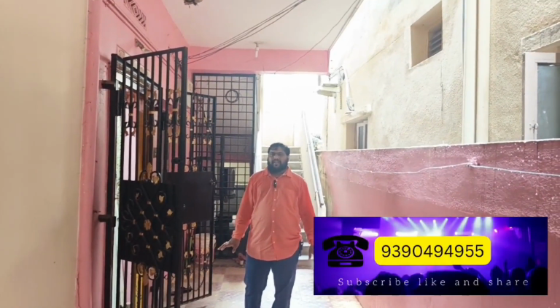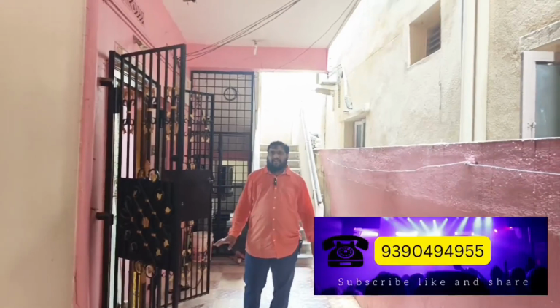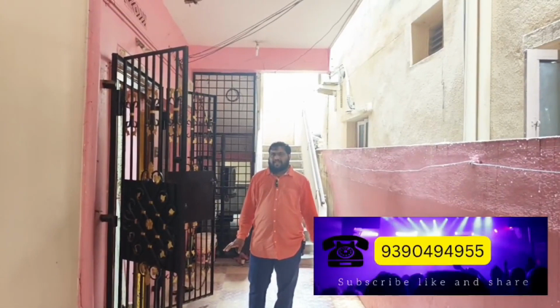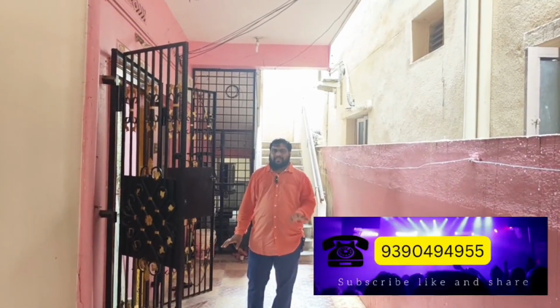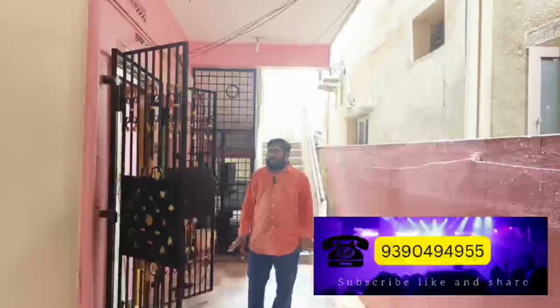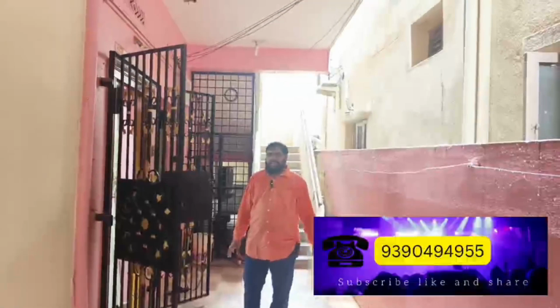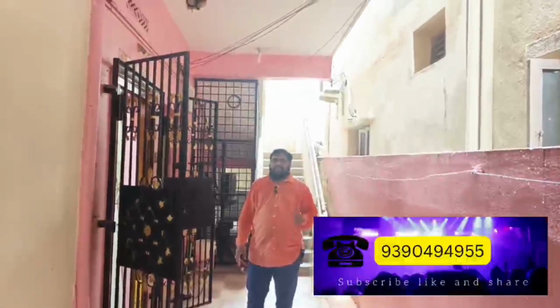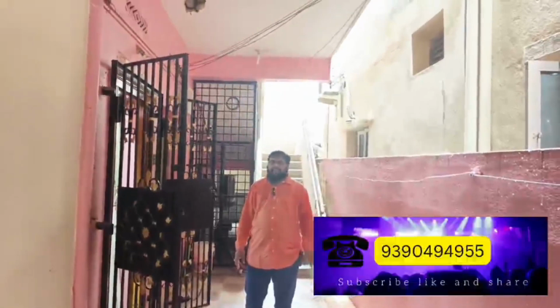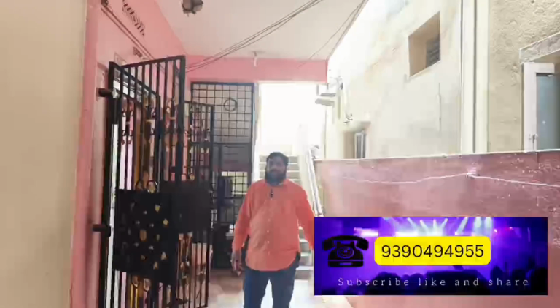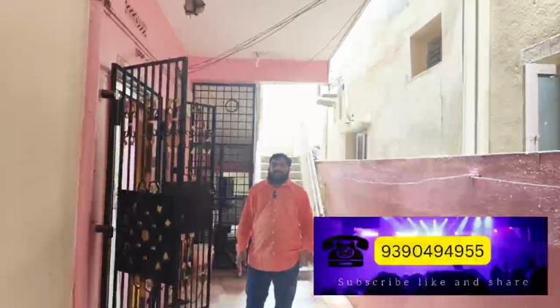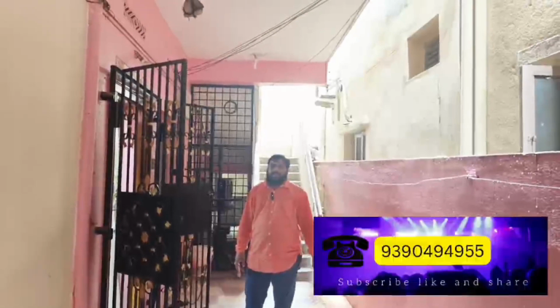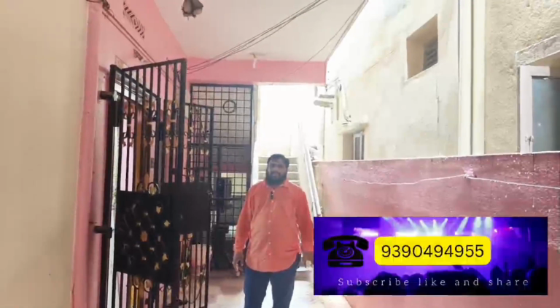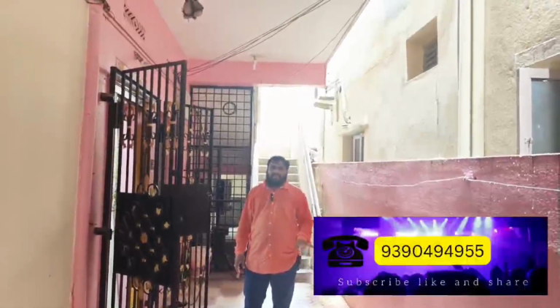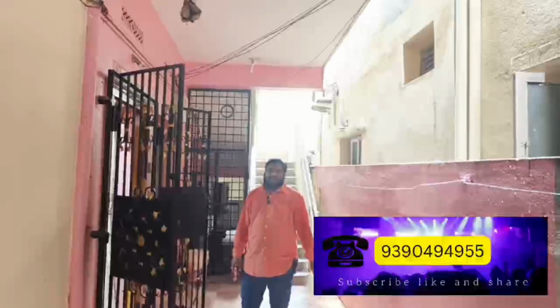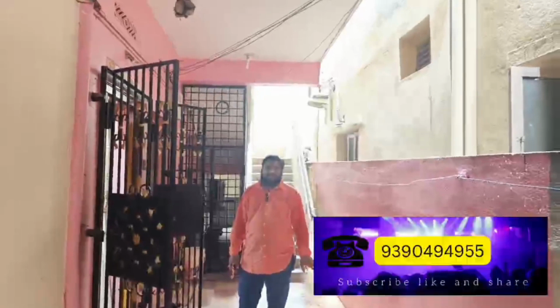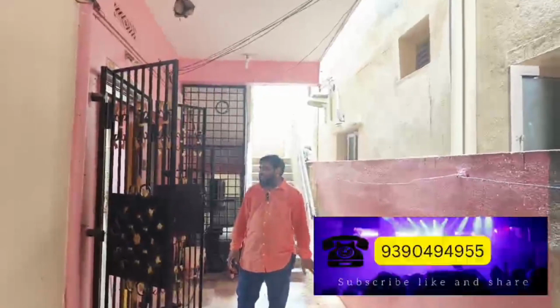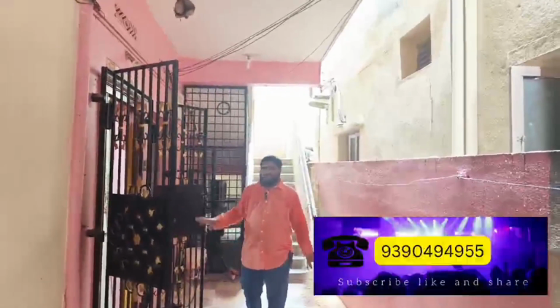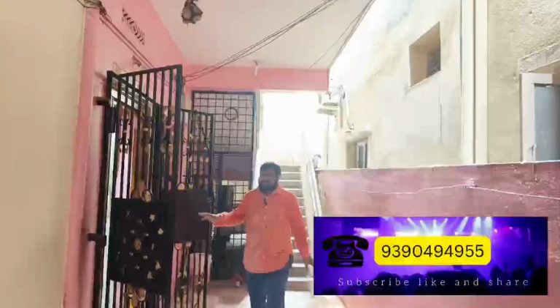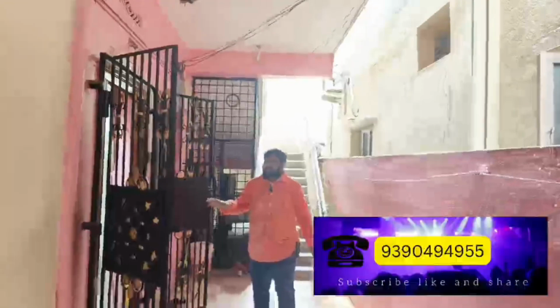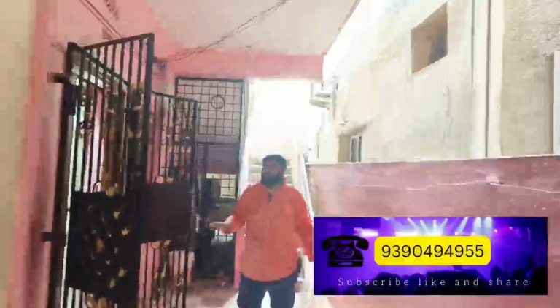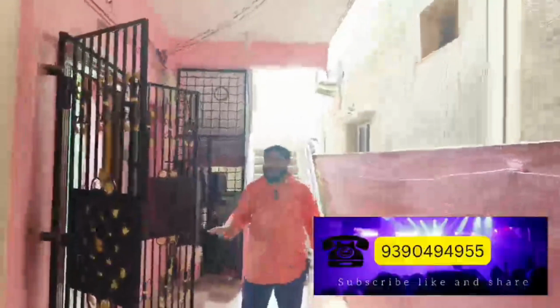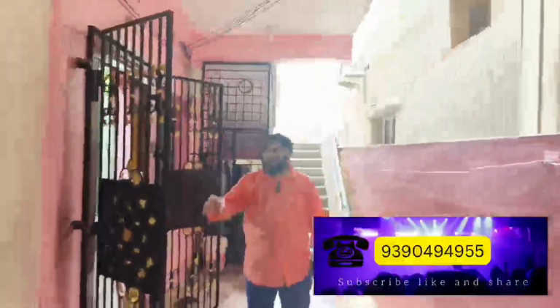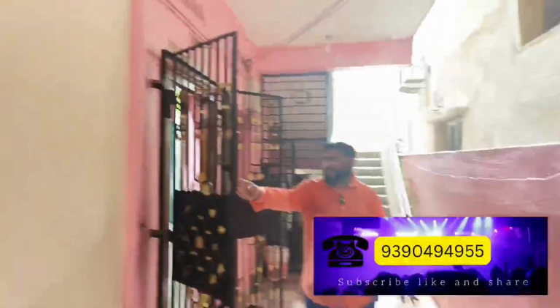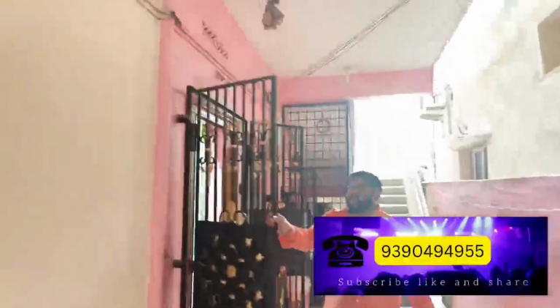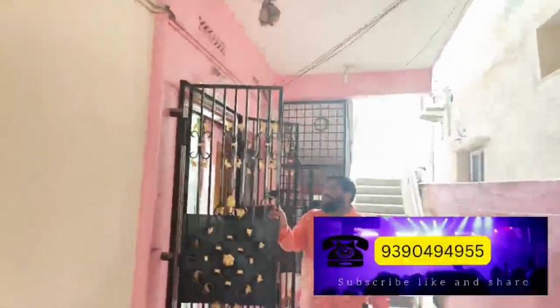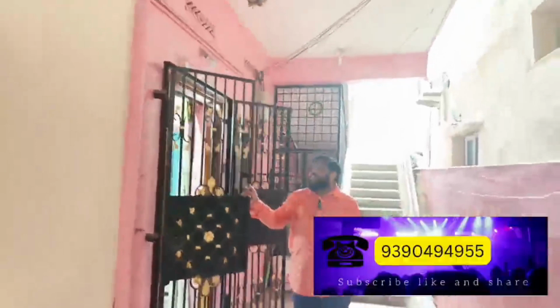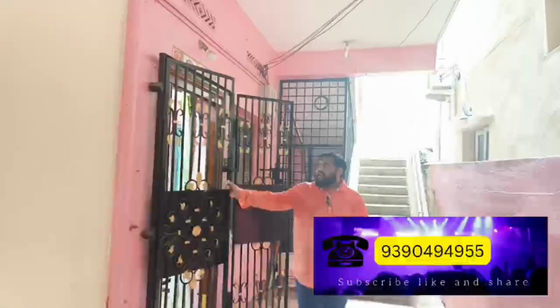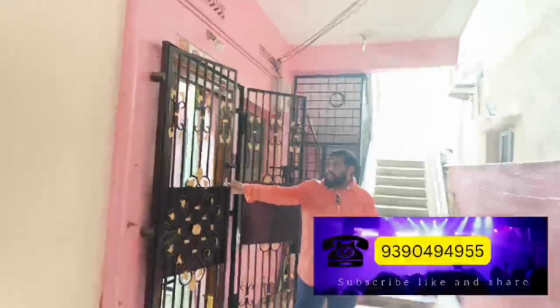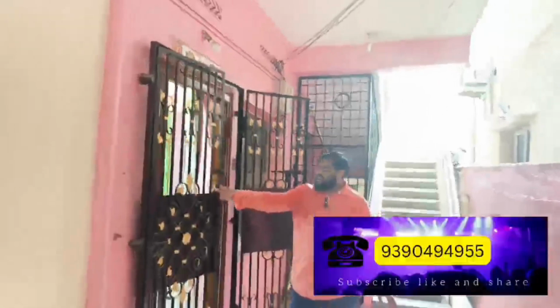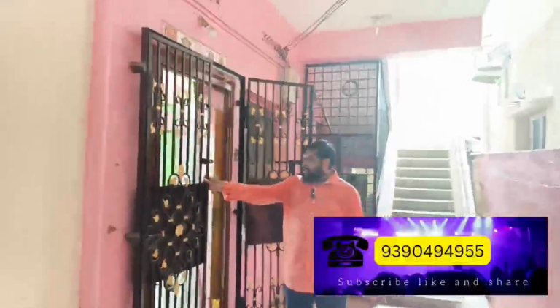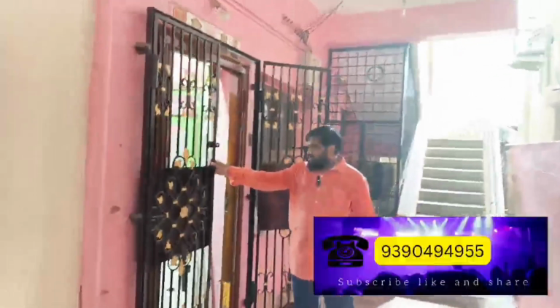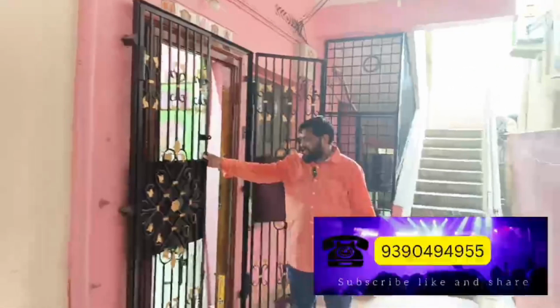The flat is located in front of a hotel. There is bike parking in the city area. We have Vijayawada Municipal Corporation water supply and a borewell. We also have a safety gate at the entrance.